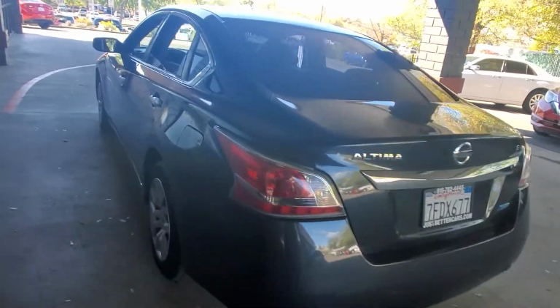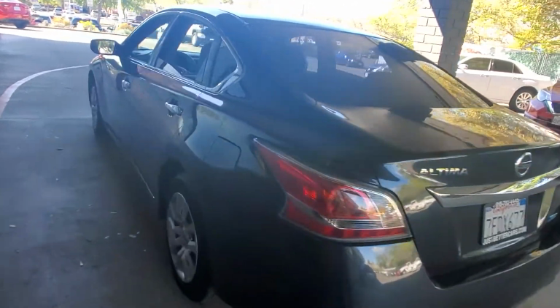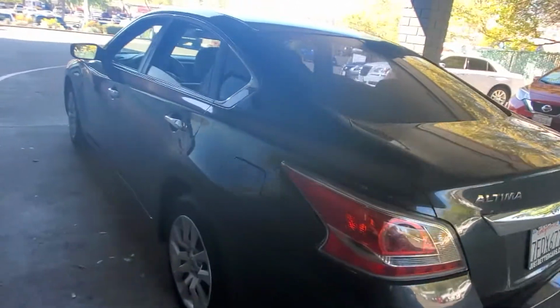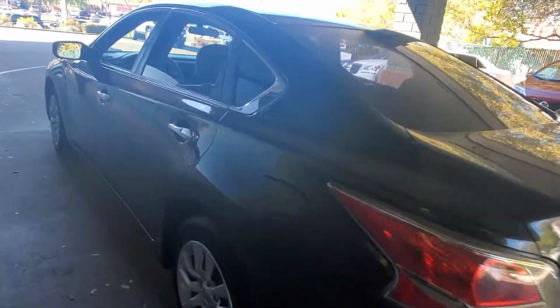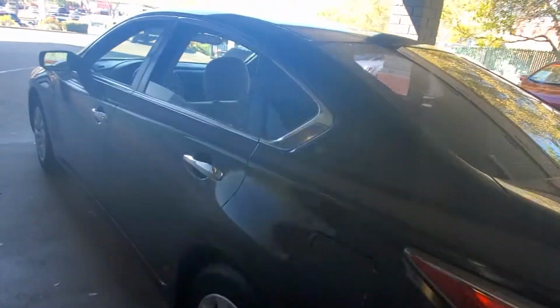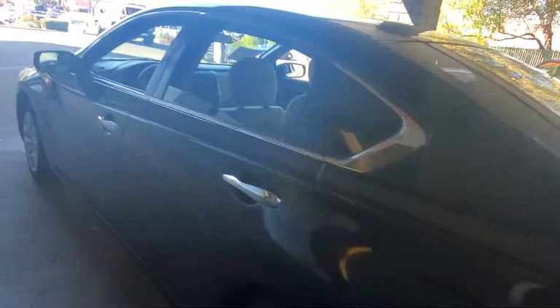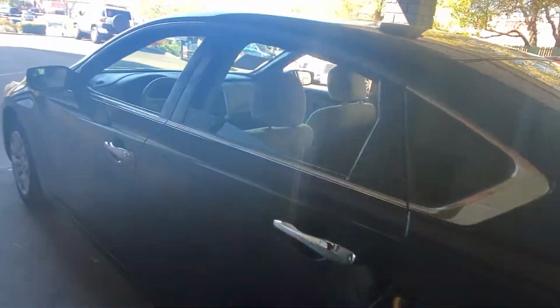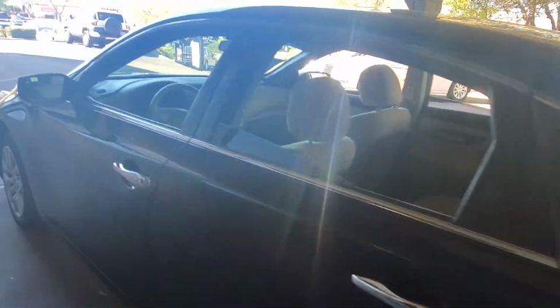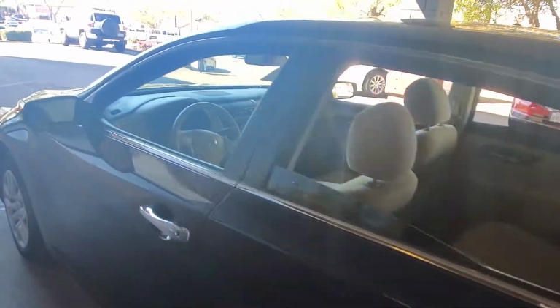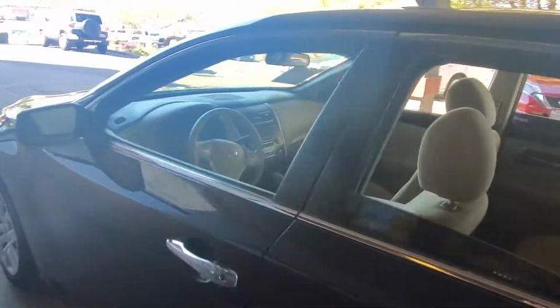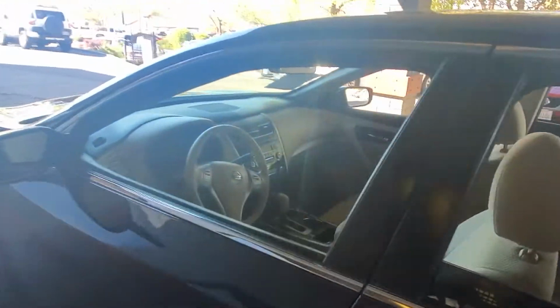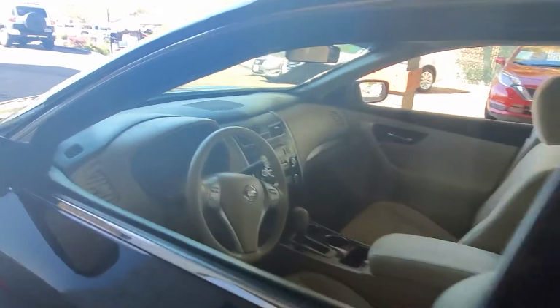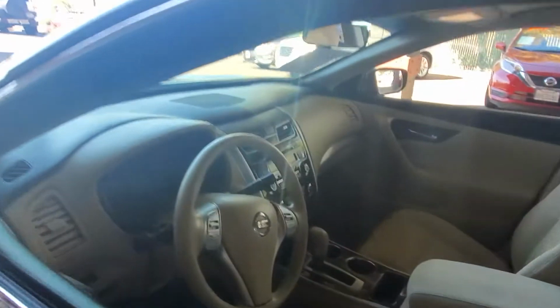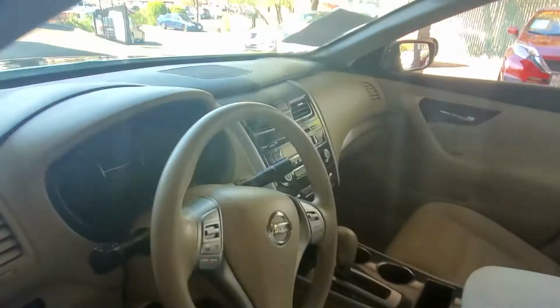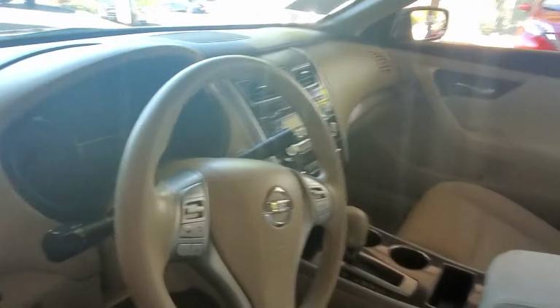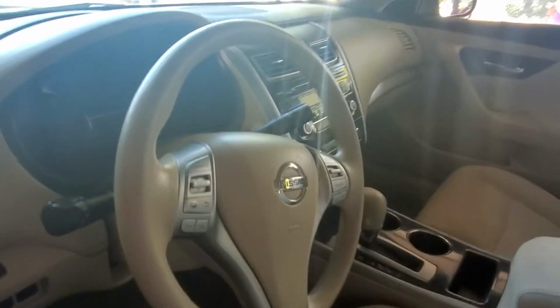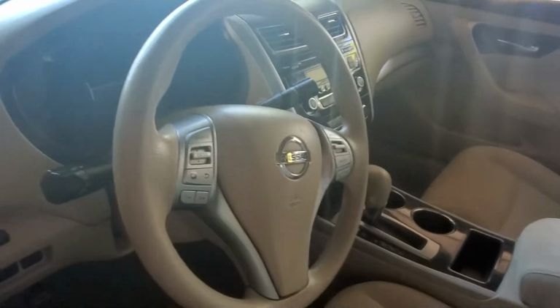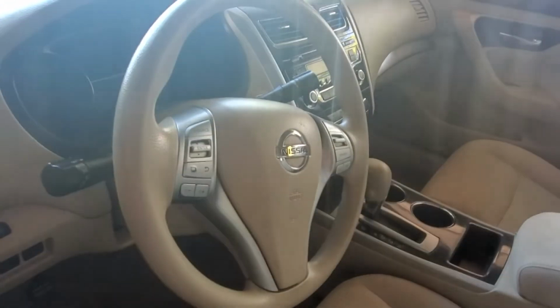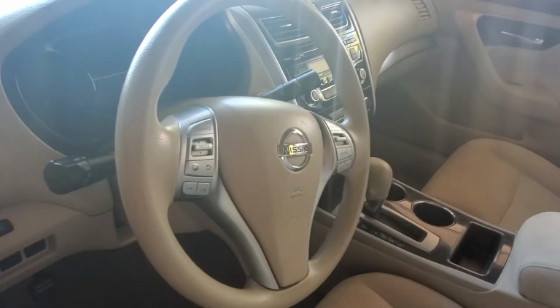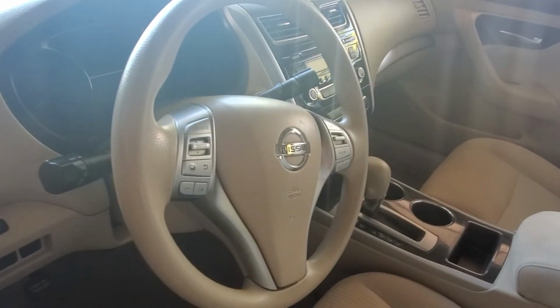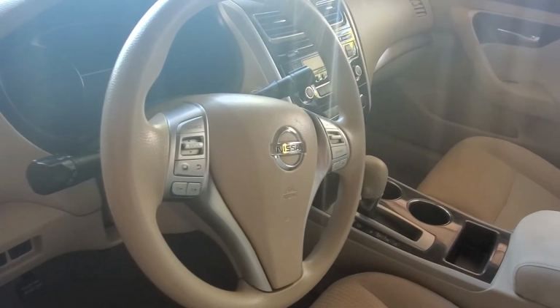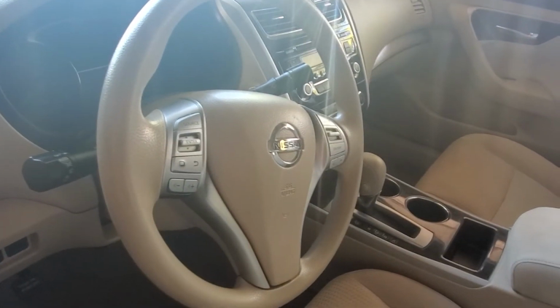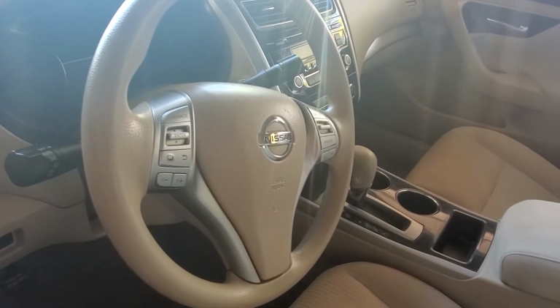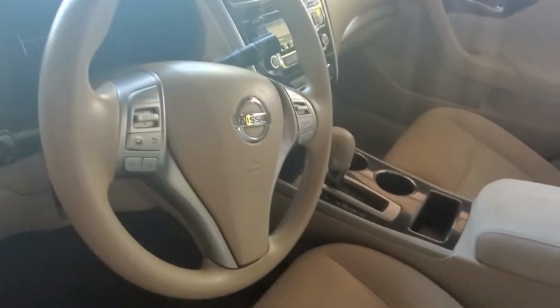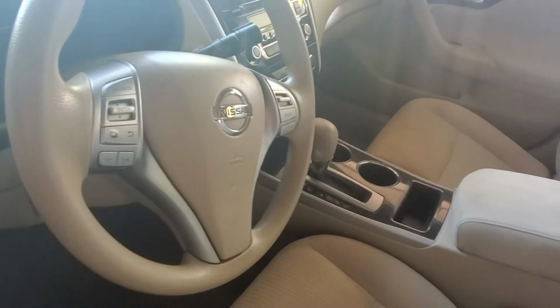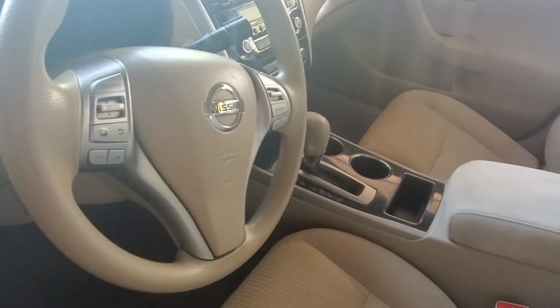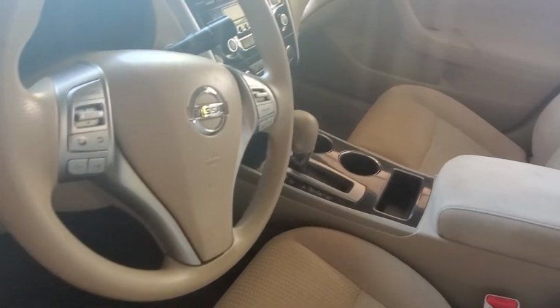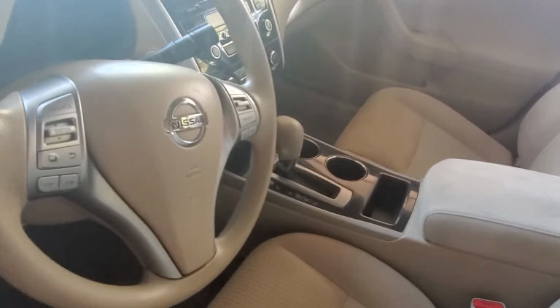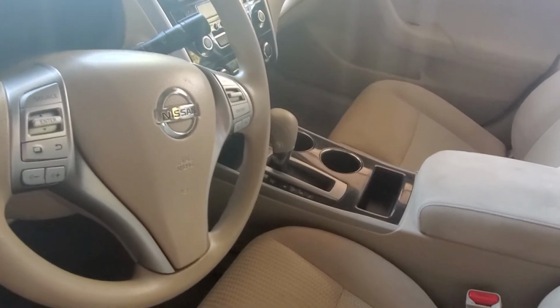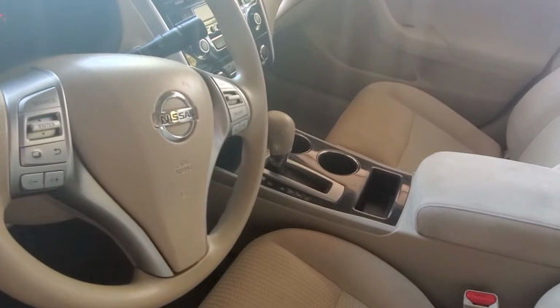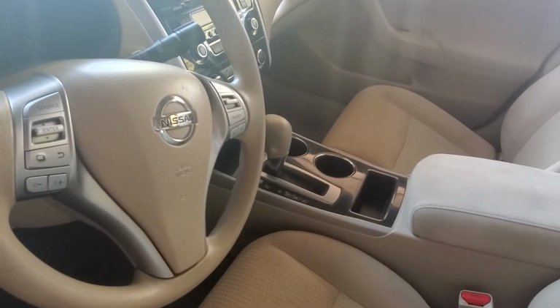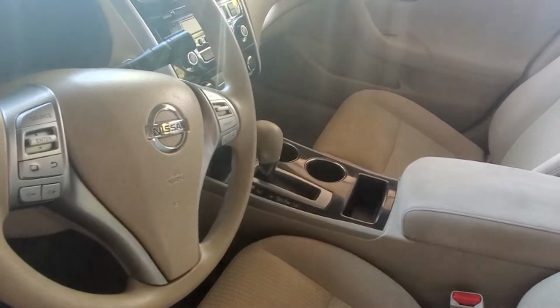Take a quick peek on the inside. It has power windows, power locks, Bluetooth for your phone and audio, push button start, and automatic transmission. This one does have a power seat.